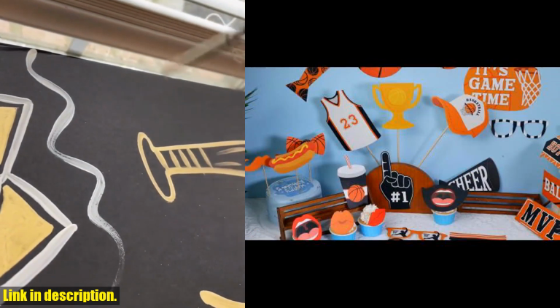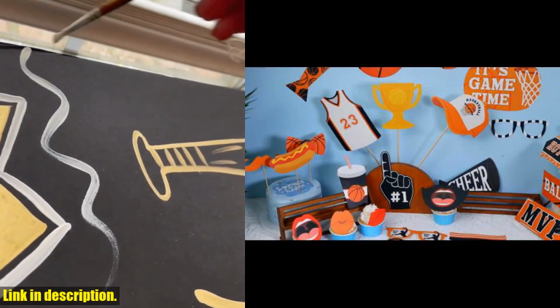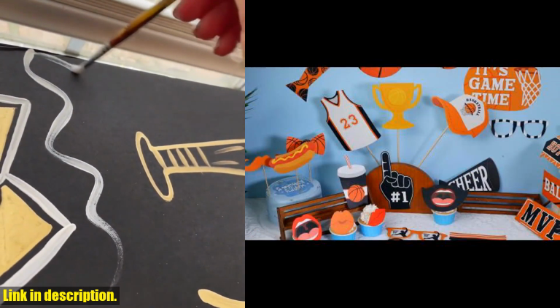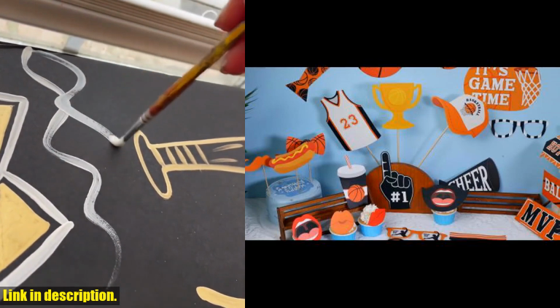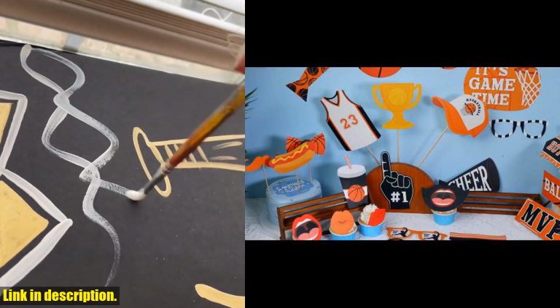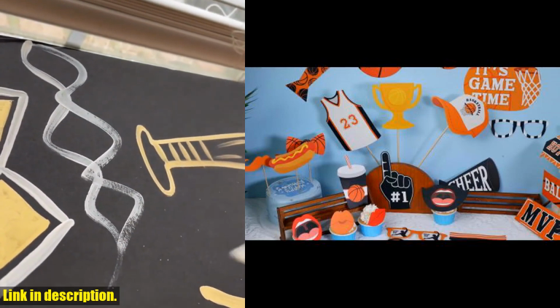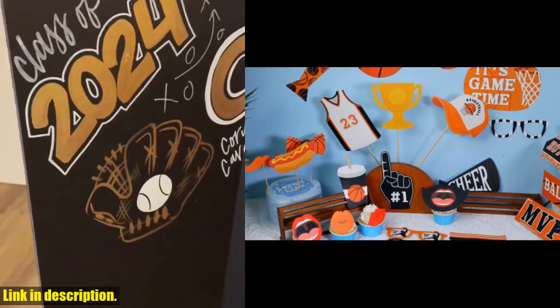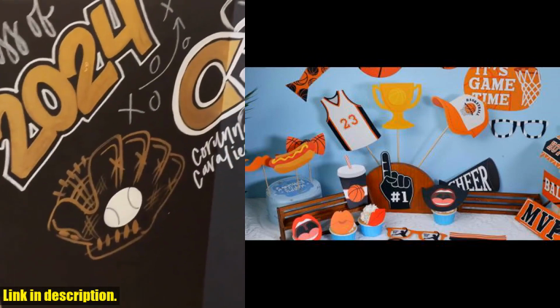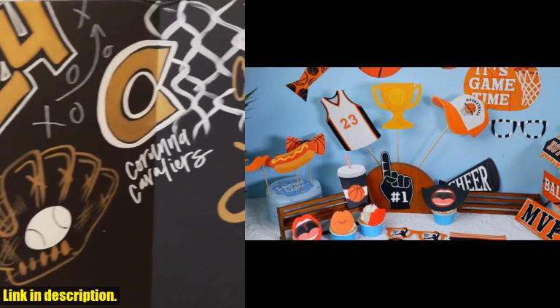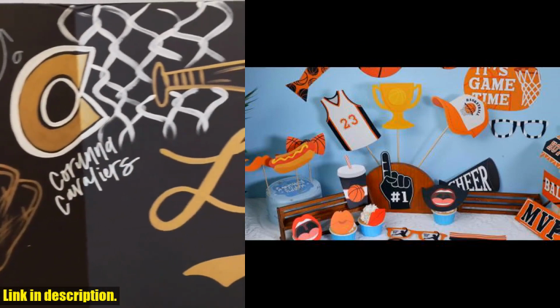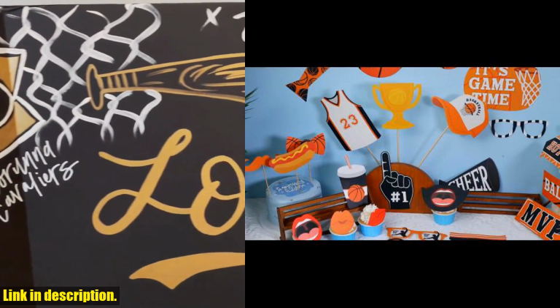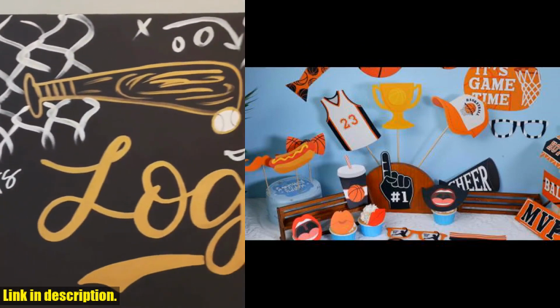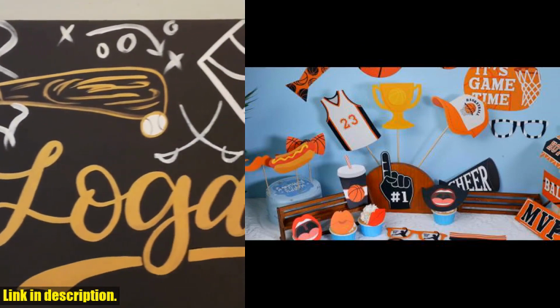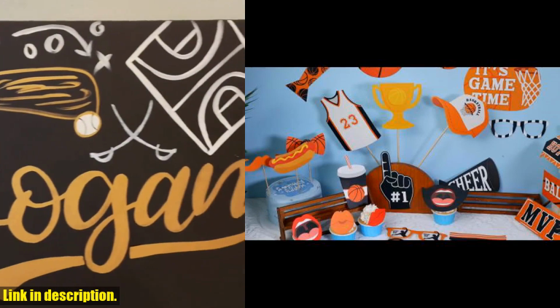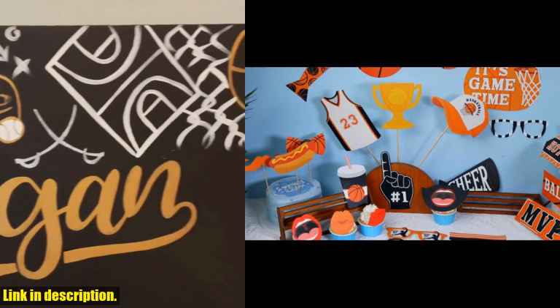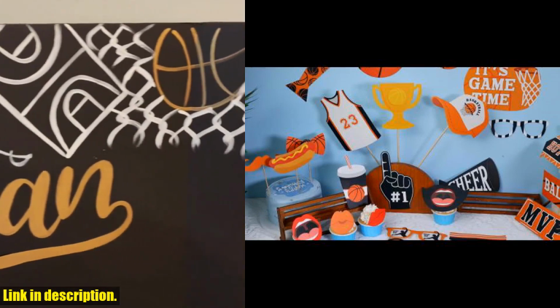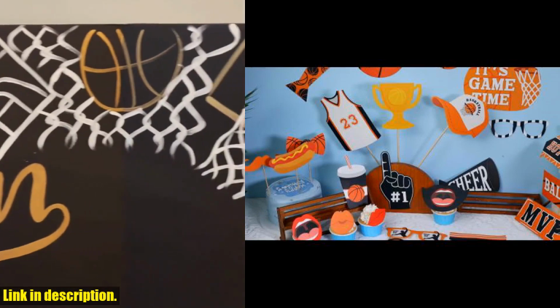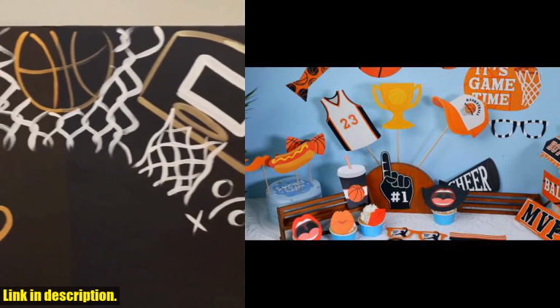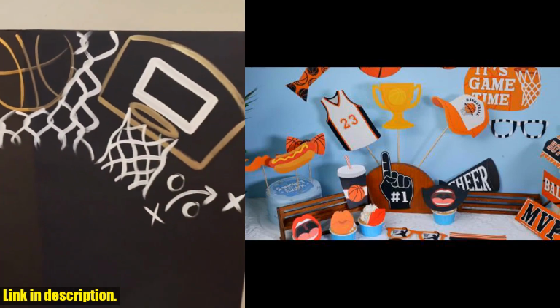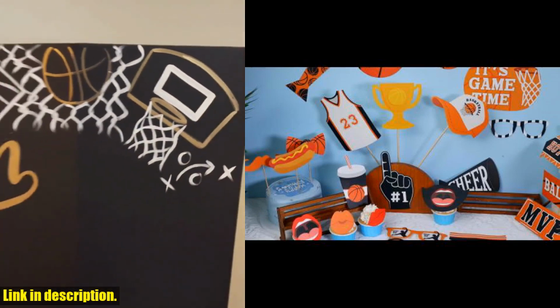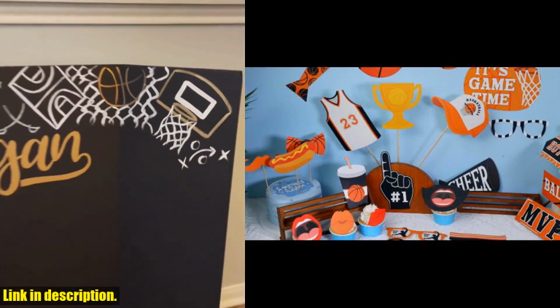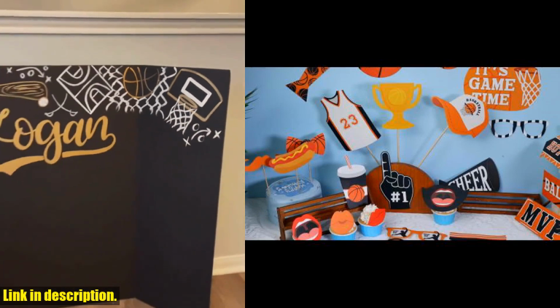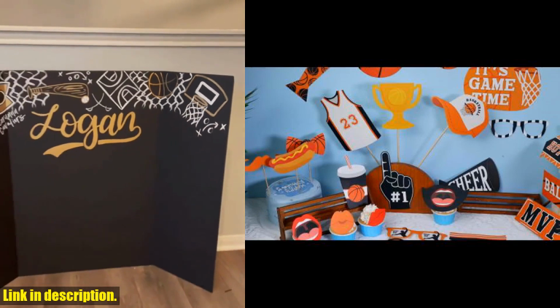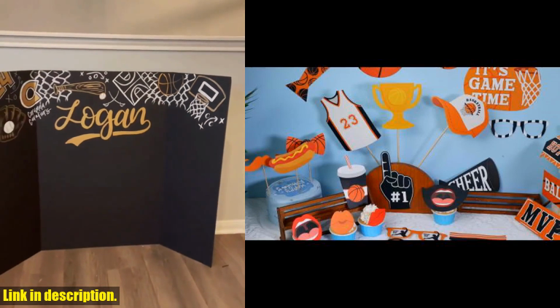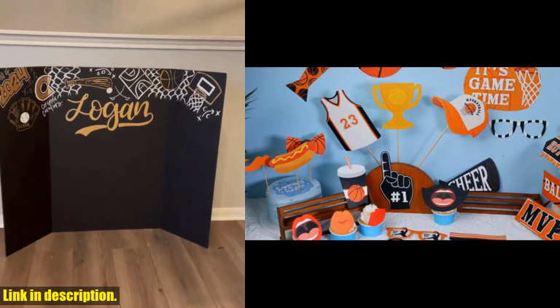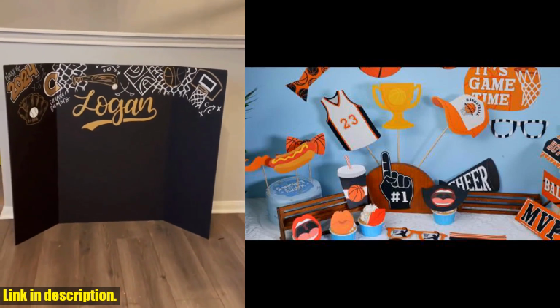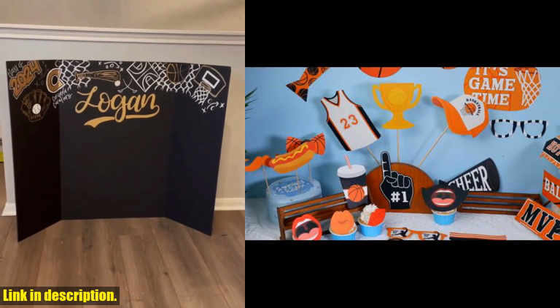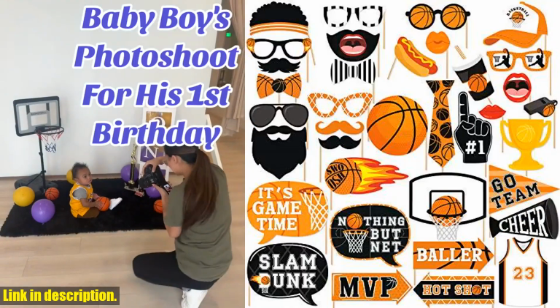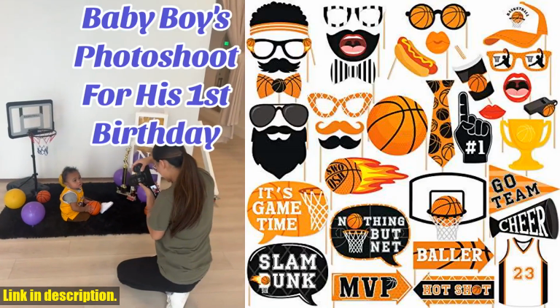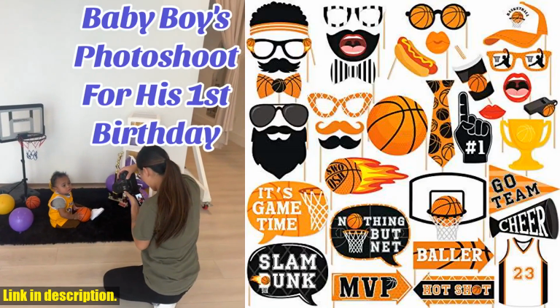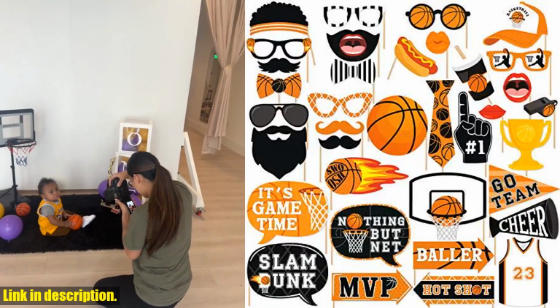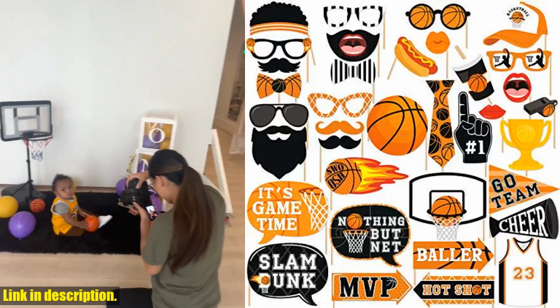Made of high-quality, thick paper cardstock, these props are durable and easy to assemble, making them suitable for kids, teenagers, adults, and basketball lovers of all ages. They can also double as table centerpieces, making them a versatile and practical addition to your party decor.